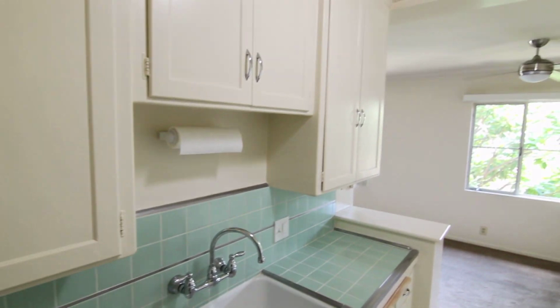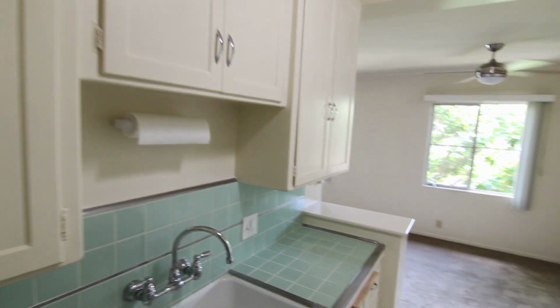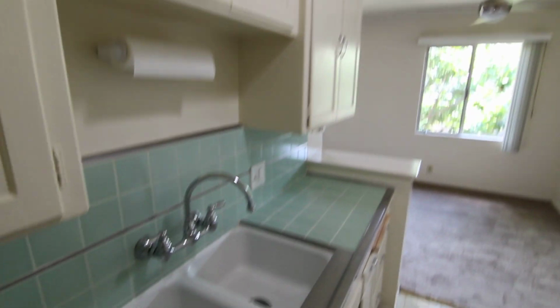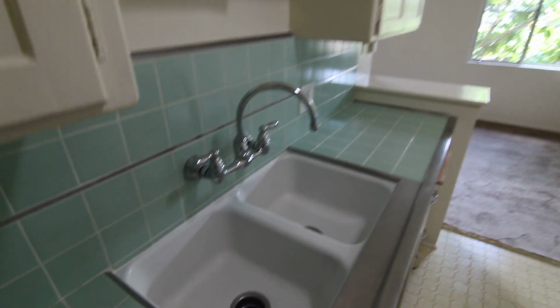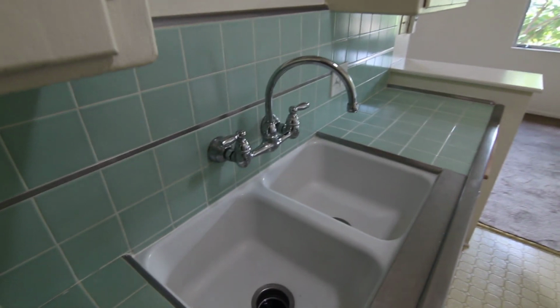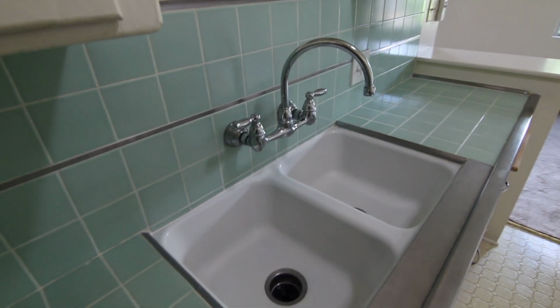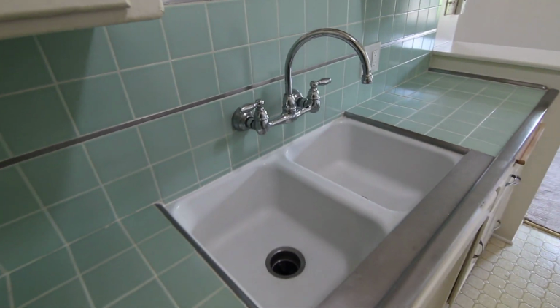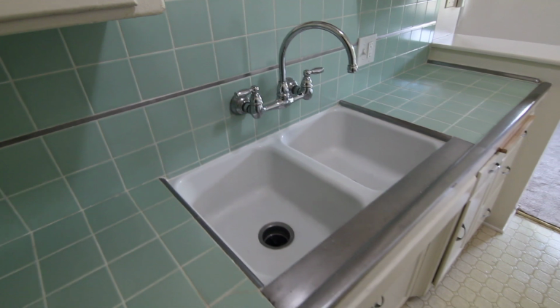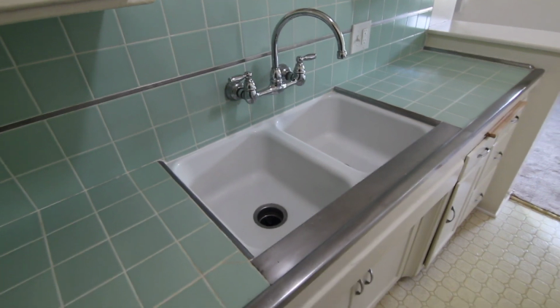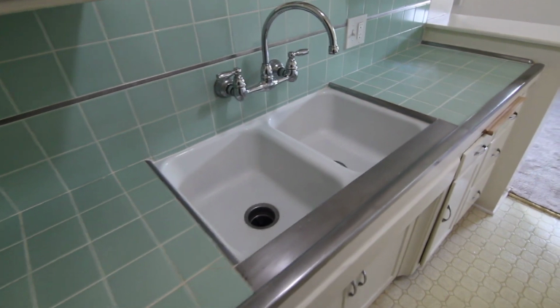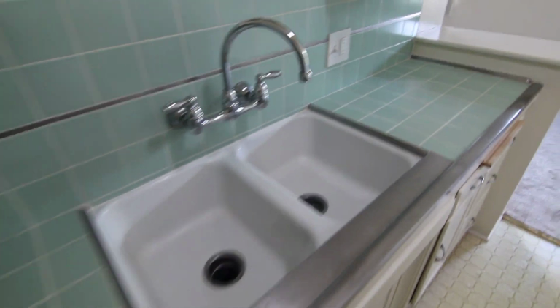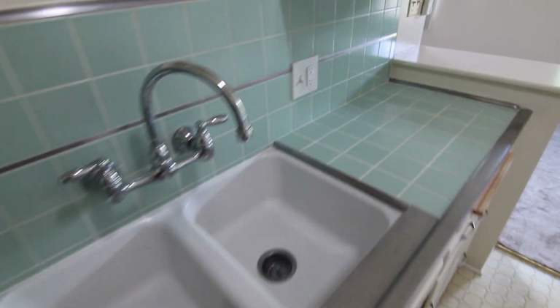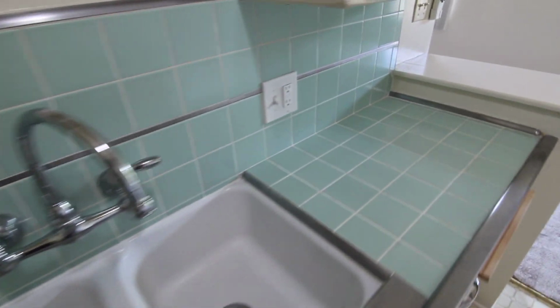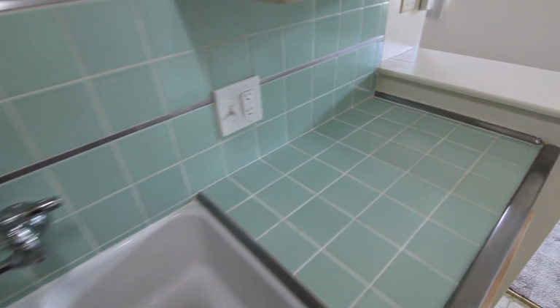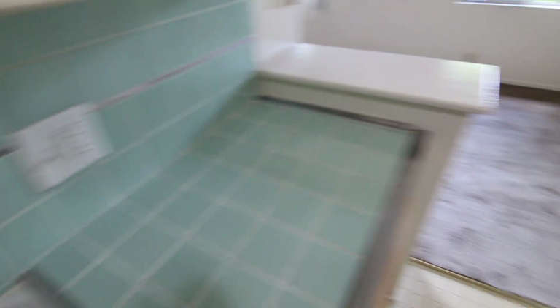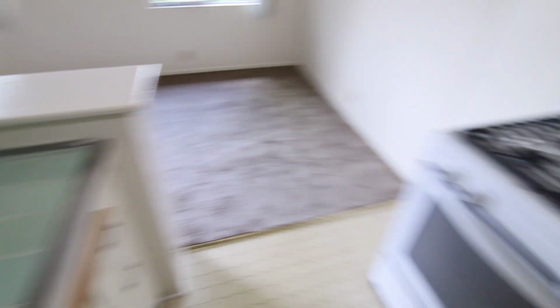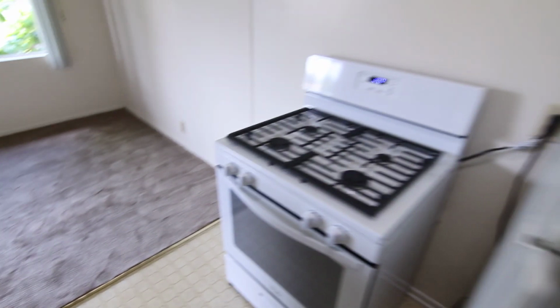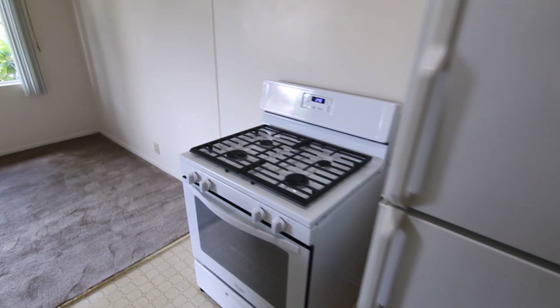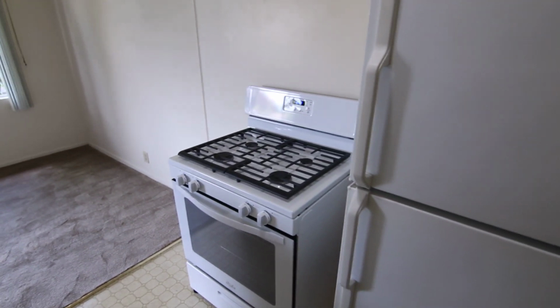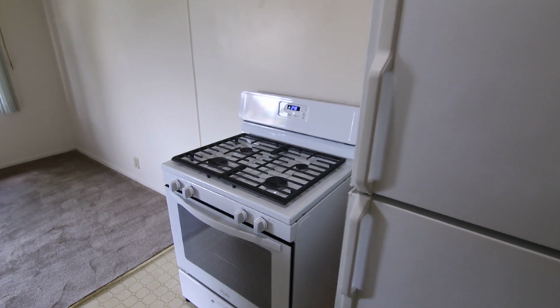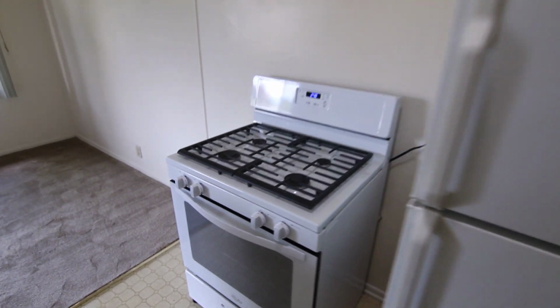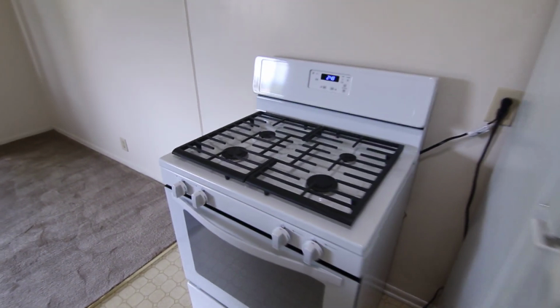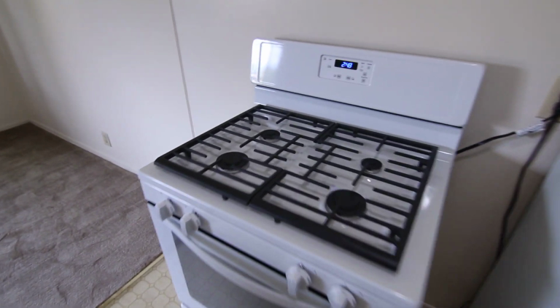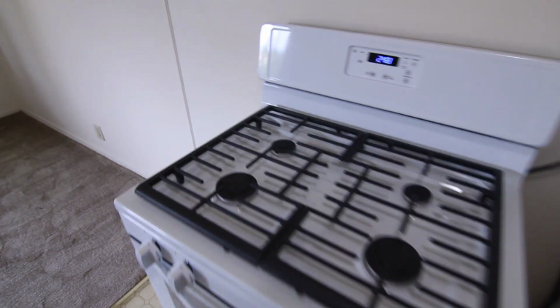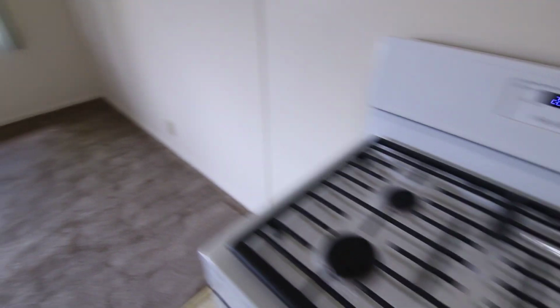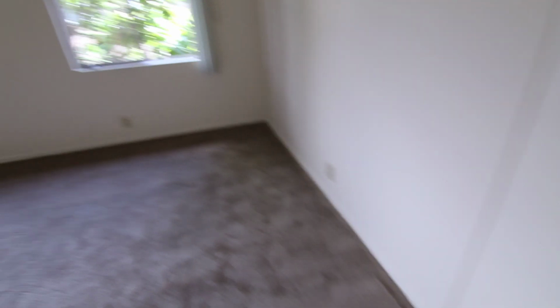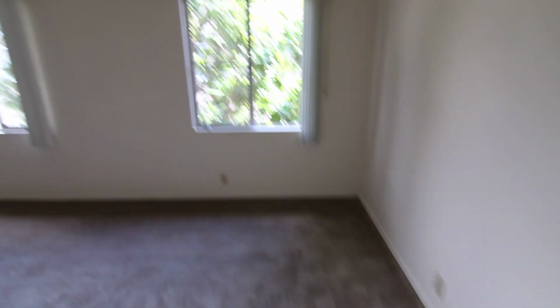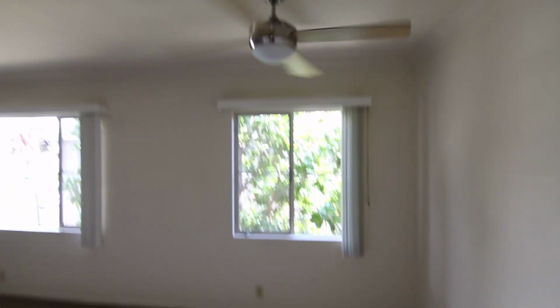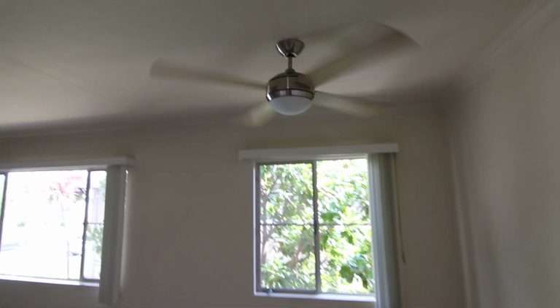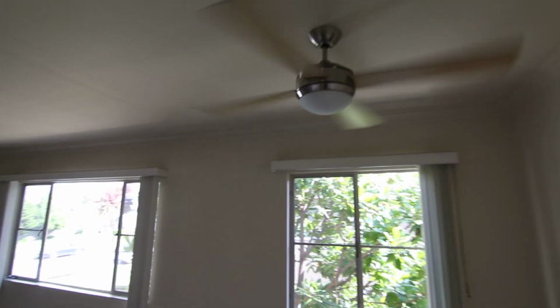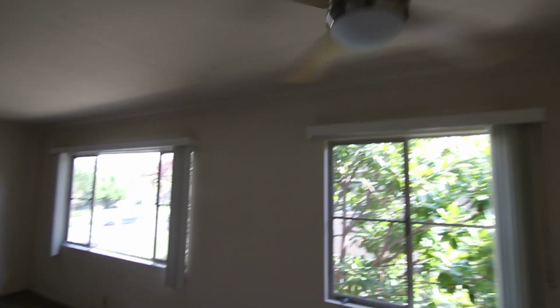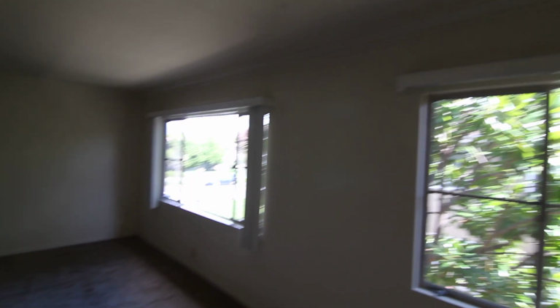It's a very well-maintained property. It has this very cool vintage tile in the kitchen. The appliances are included — you have the fridge and the range. There's a dining area next to the kitchen with a ceiling fan overhead.